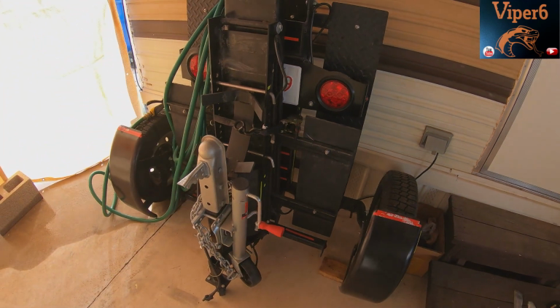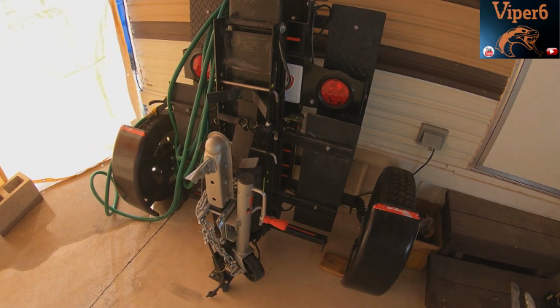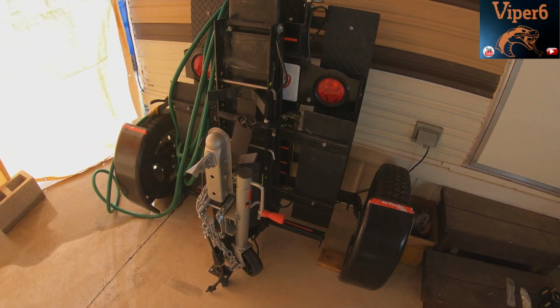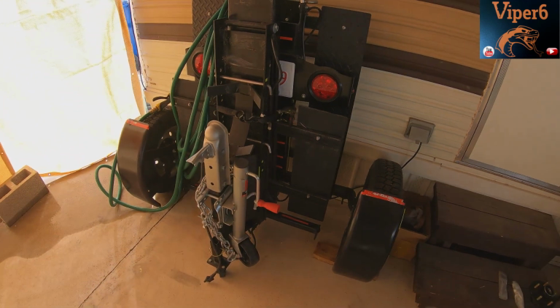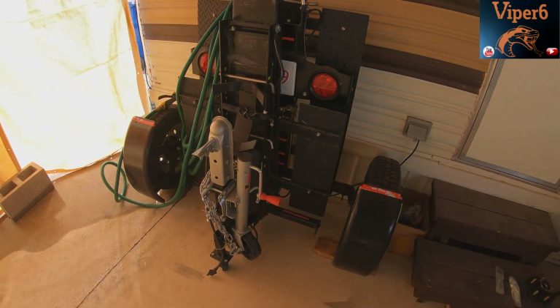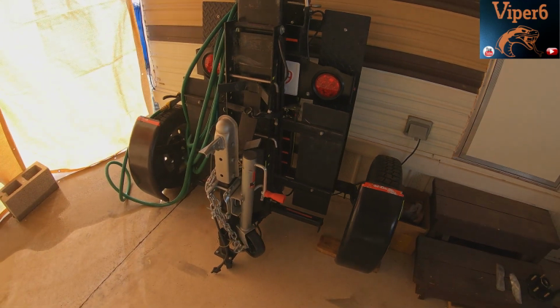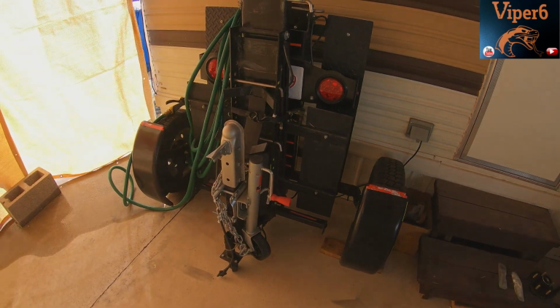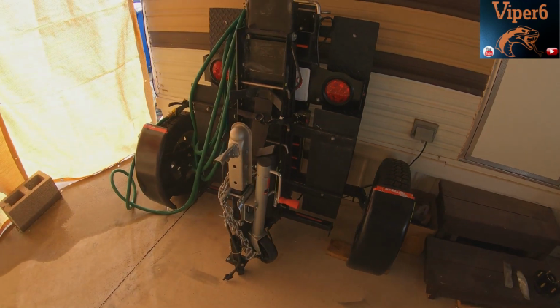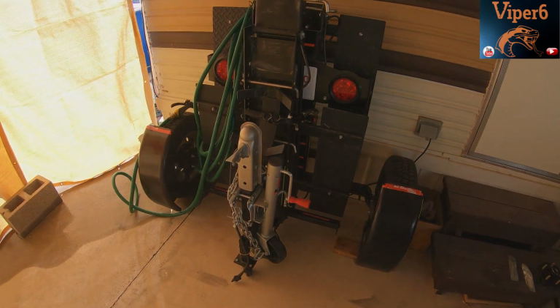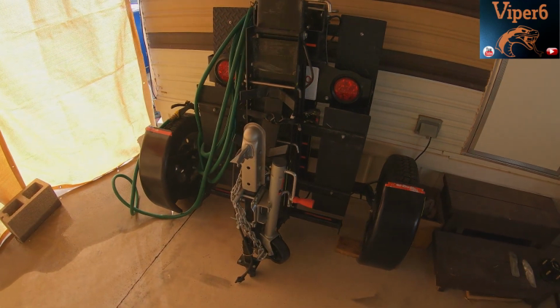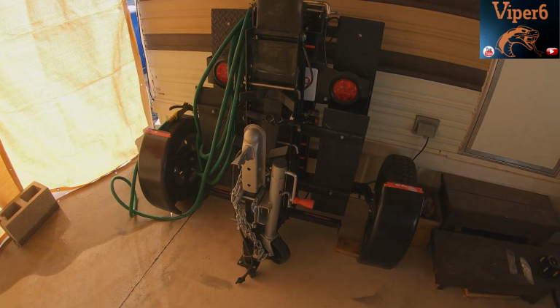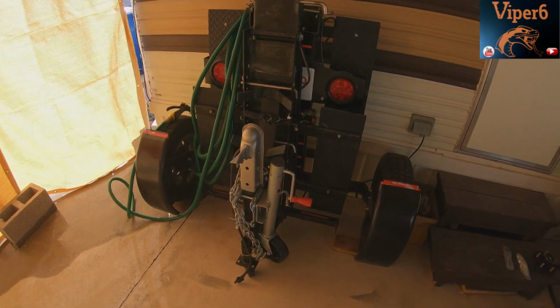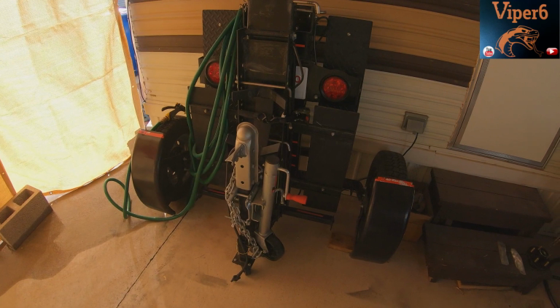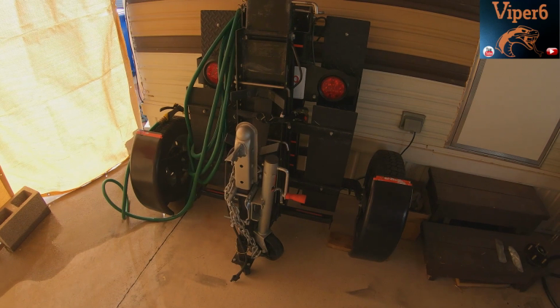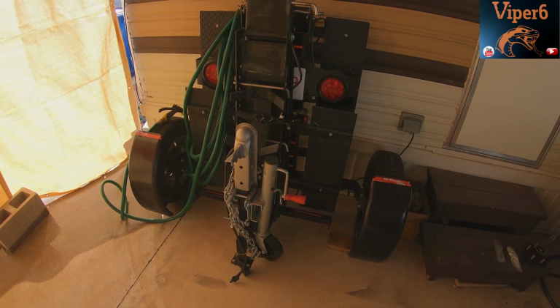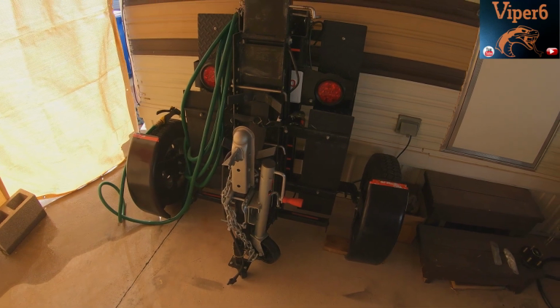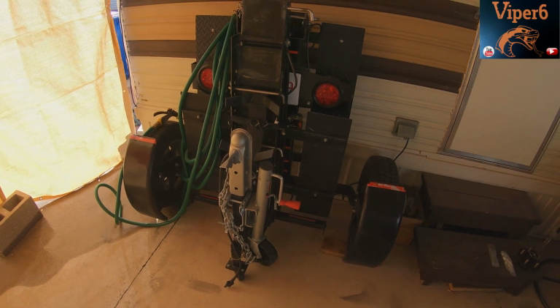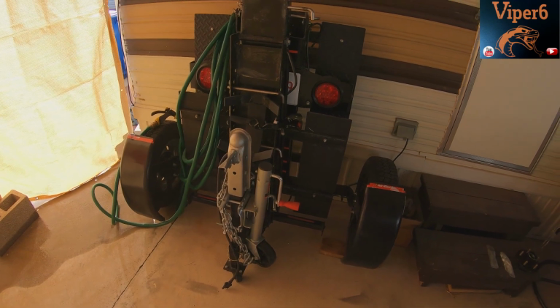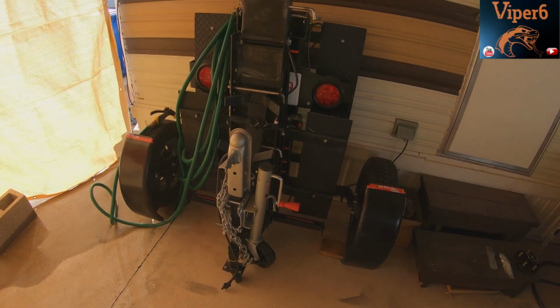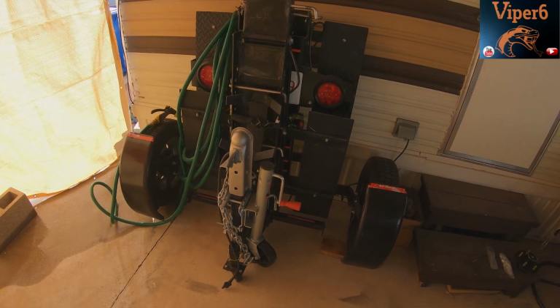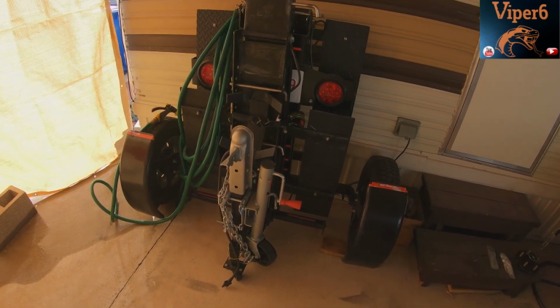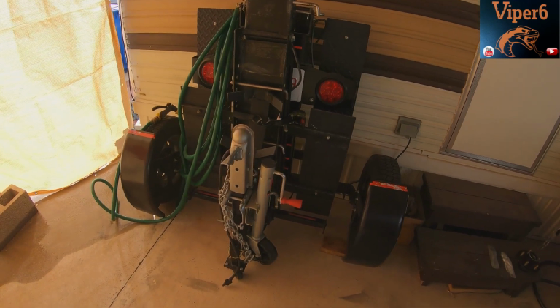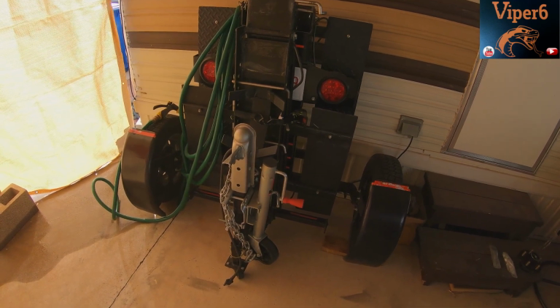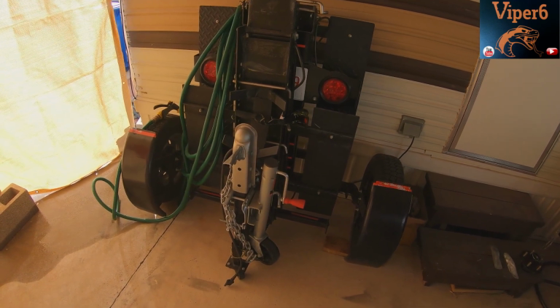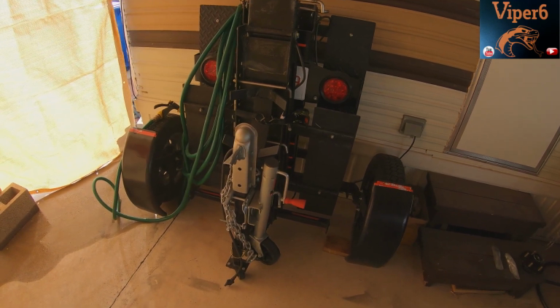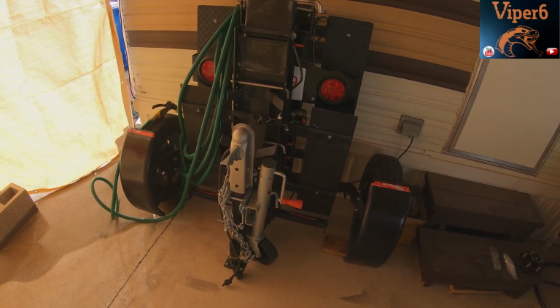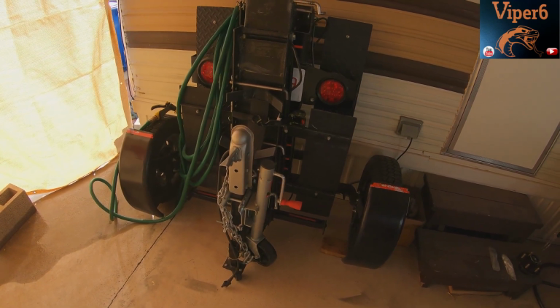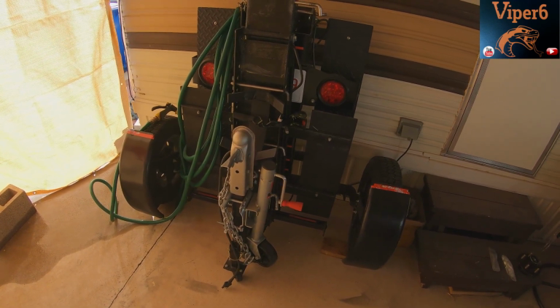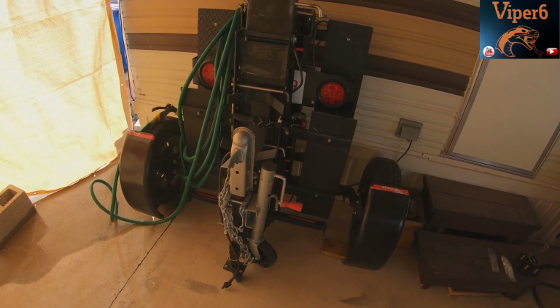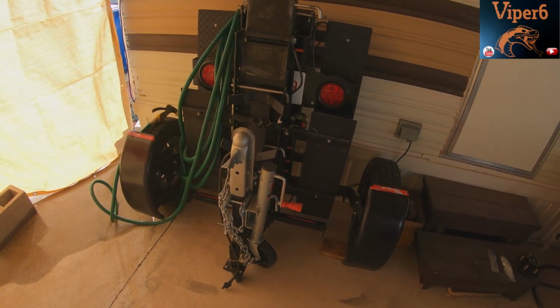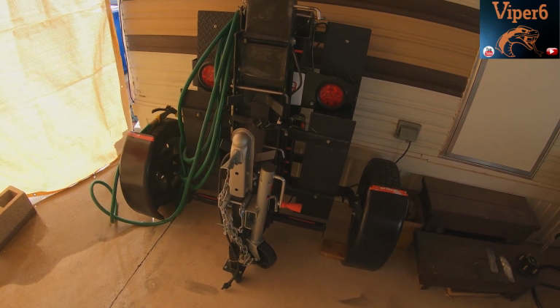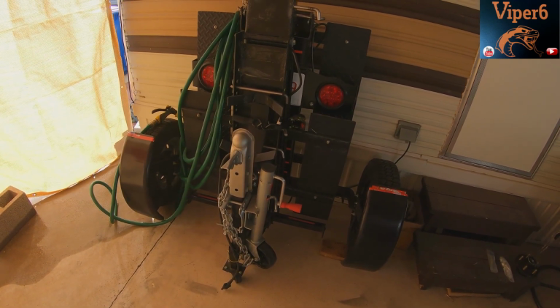They're really proud of their trailer and they stand behind their stuff. Something like this rear seal that failed prematurely — they said it's on them and they'd send a new one. Kudos to them. You can't go wrong dealing with a company like that.